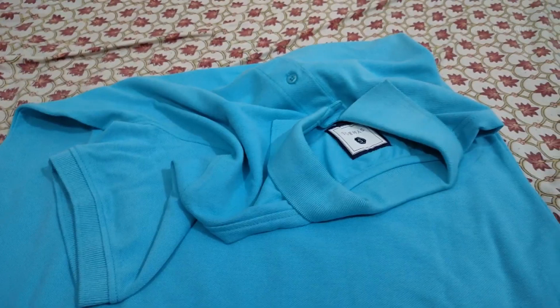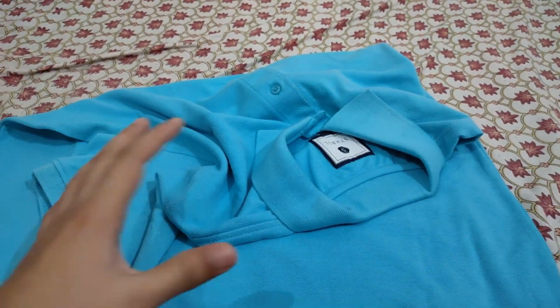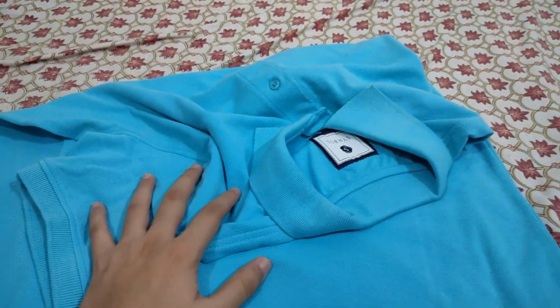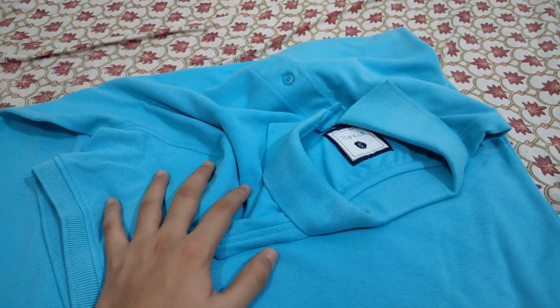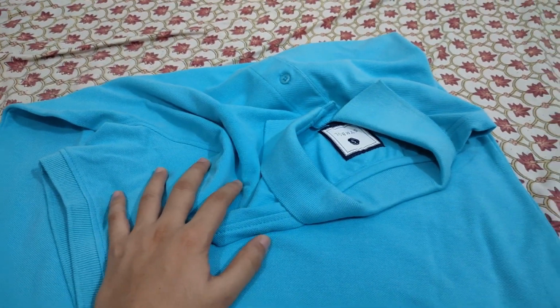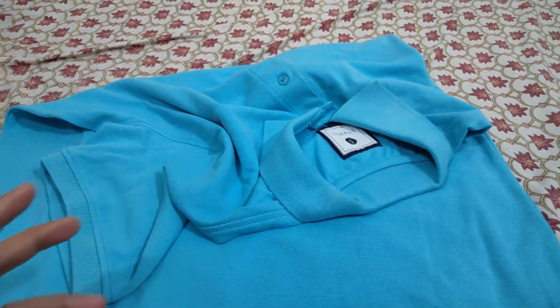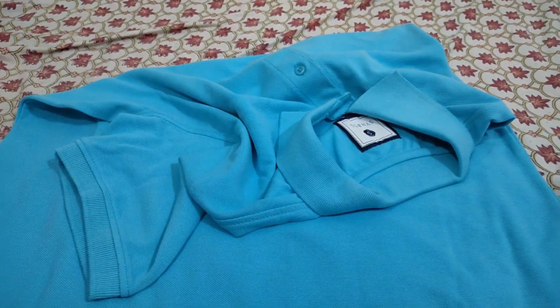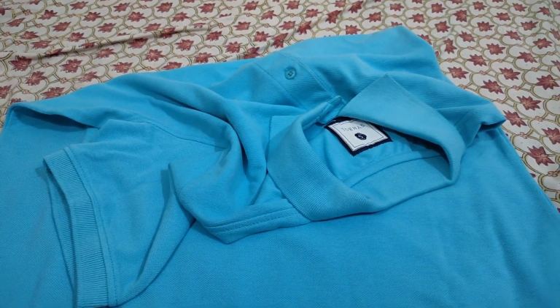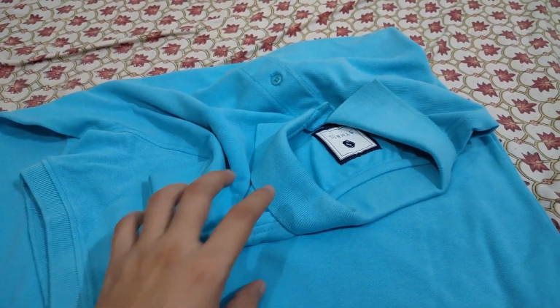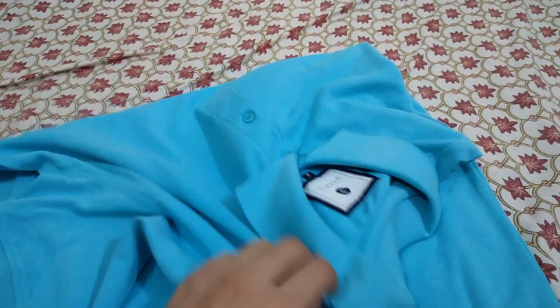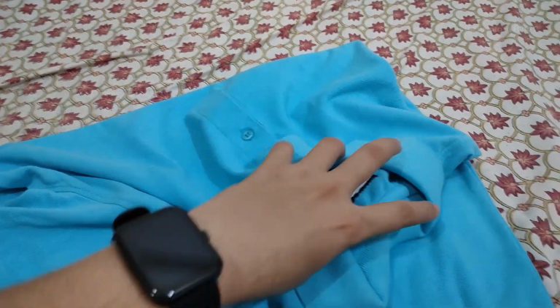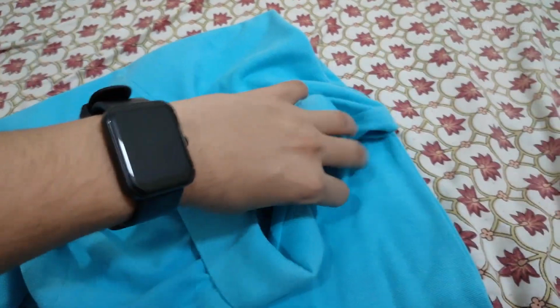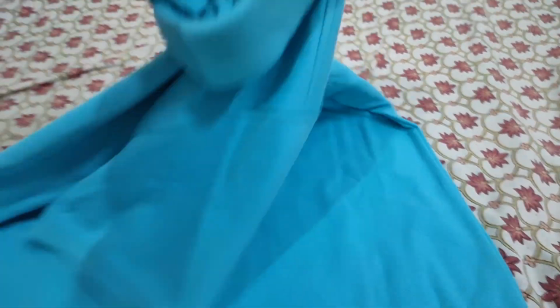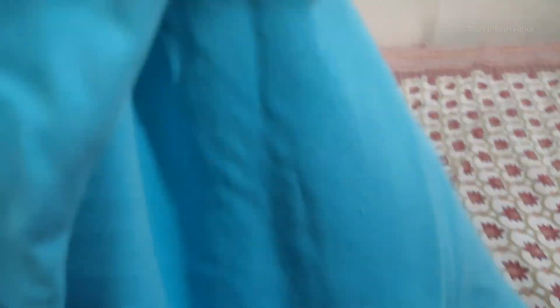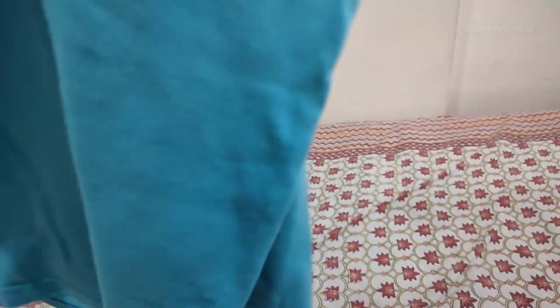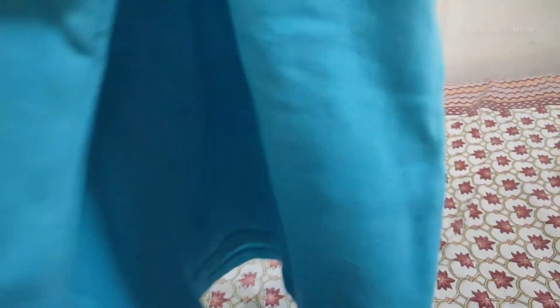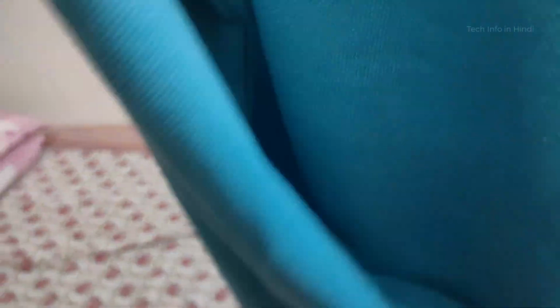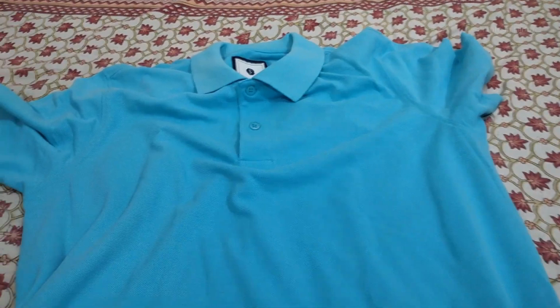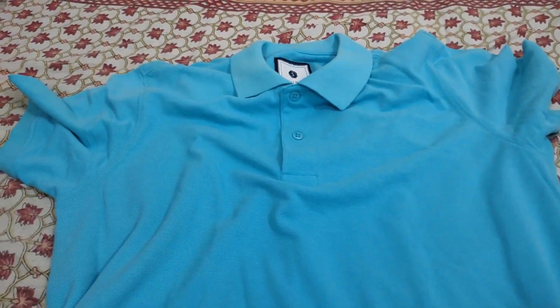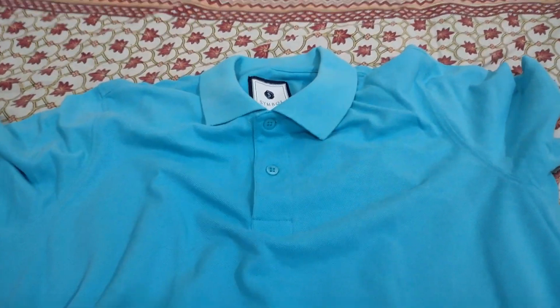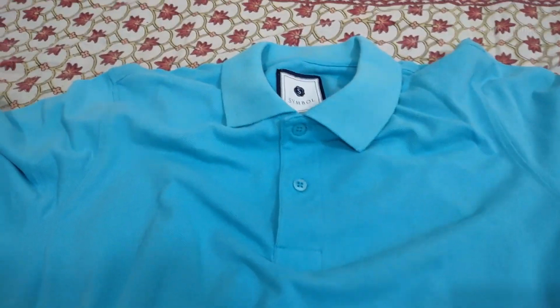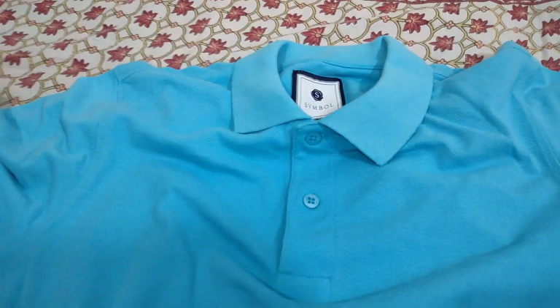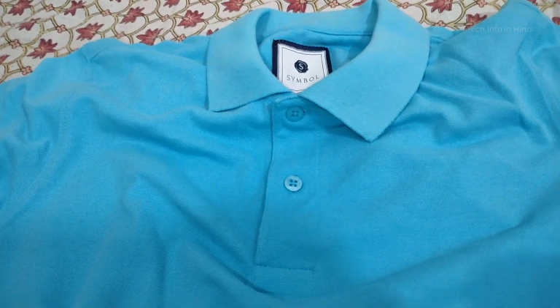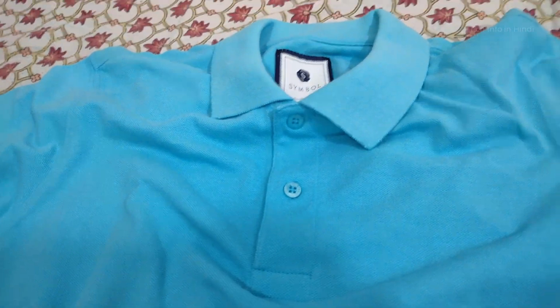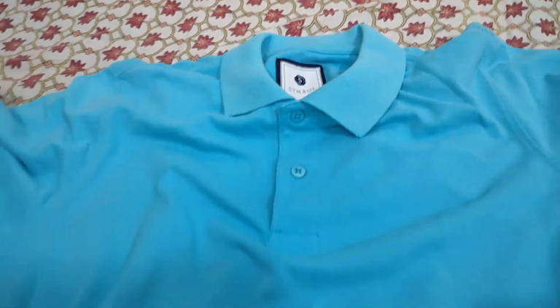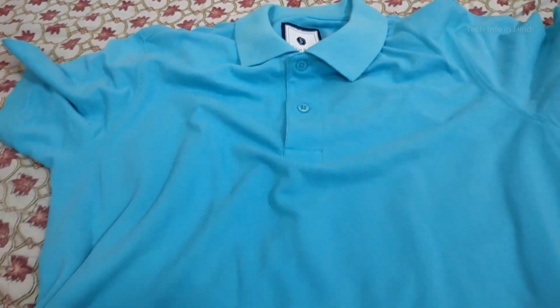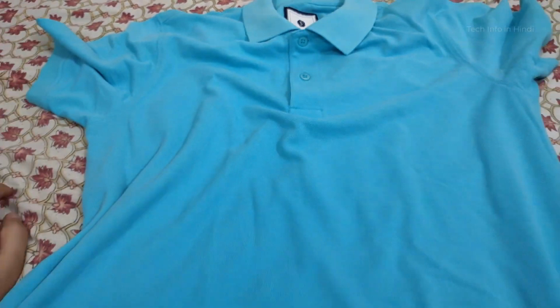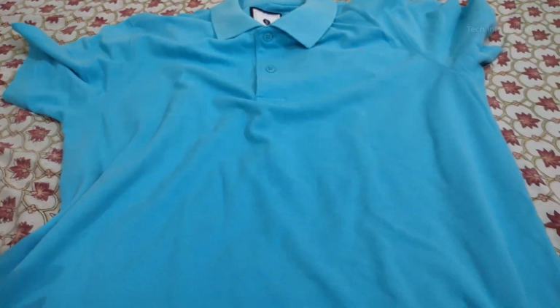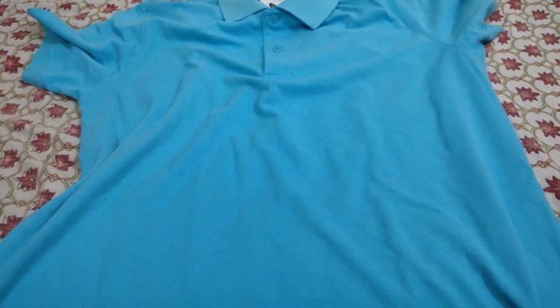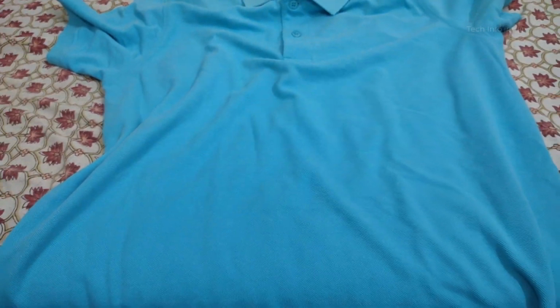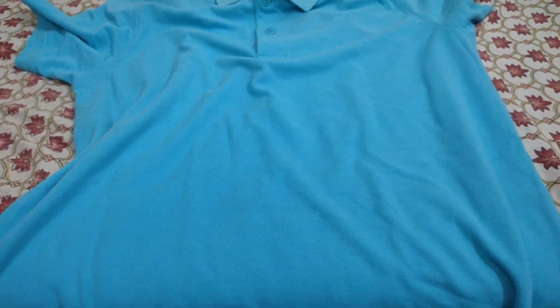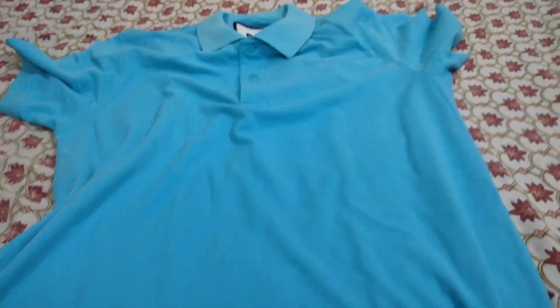Below it you can wear dark color pants so your look is perfect. Polo t-shirts are much better, and people have seen at casual parties or functions that wearing a polo type t-shirt gives a perfect and good look.